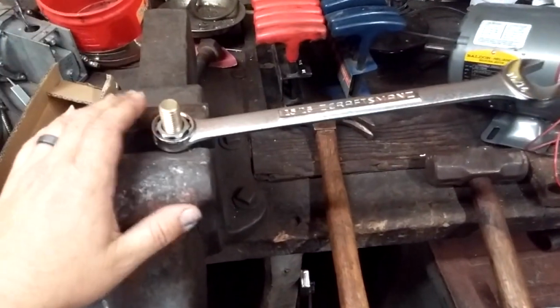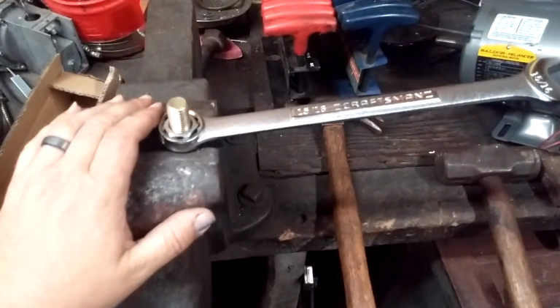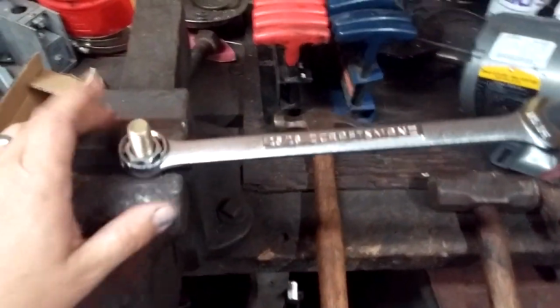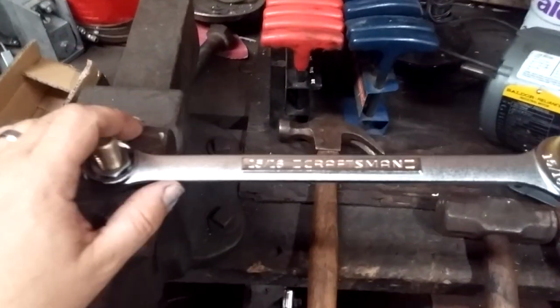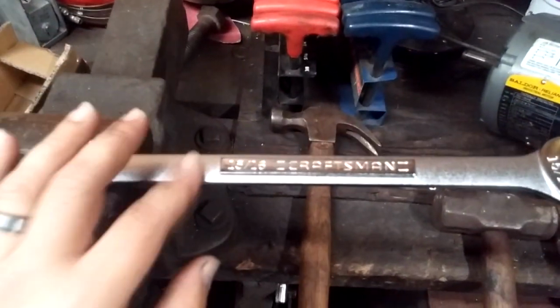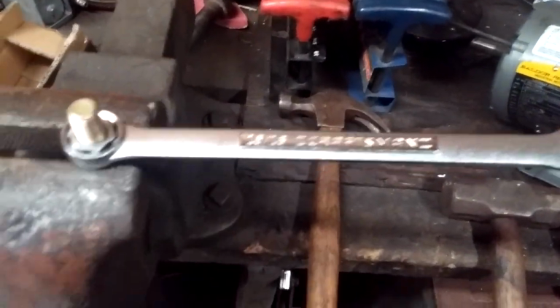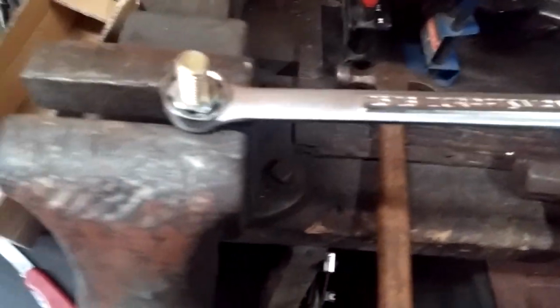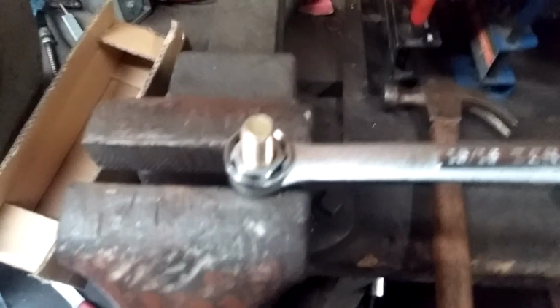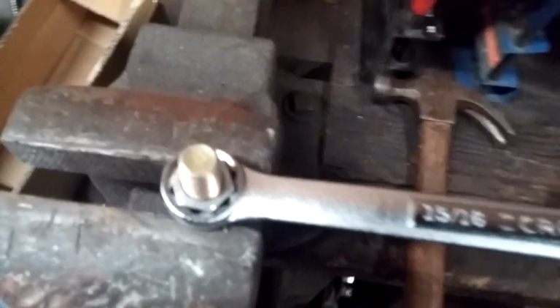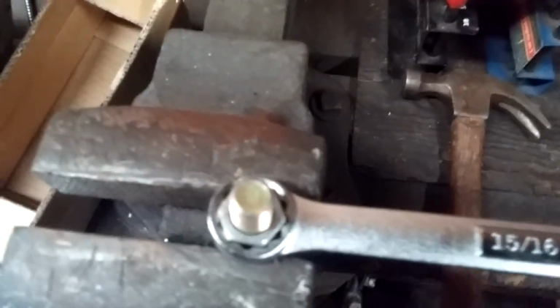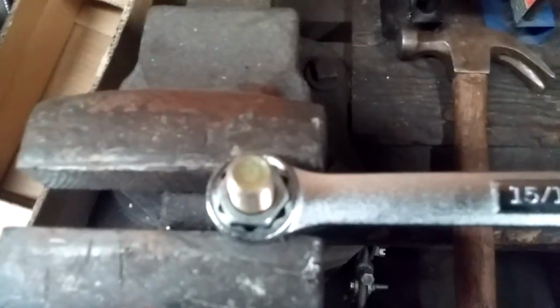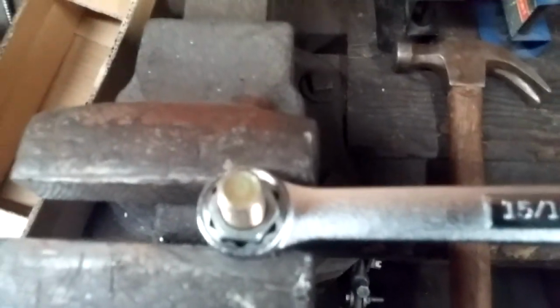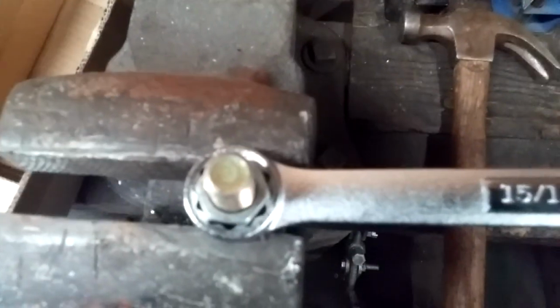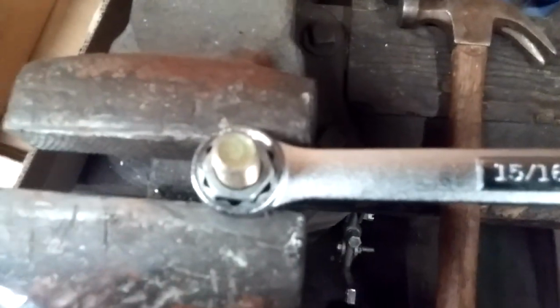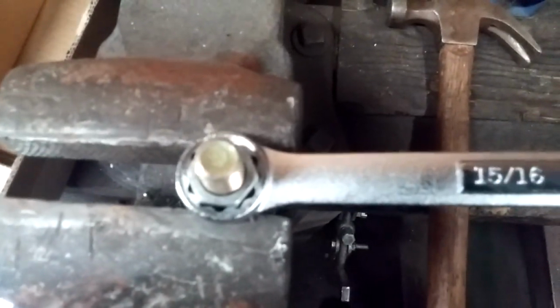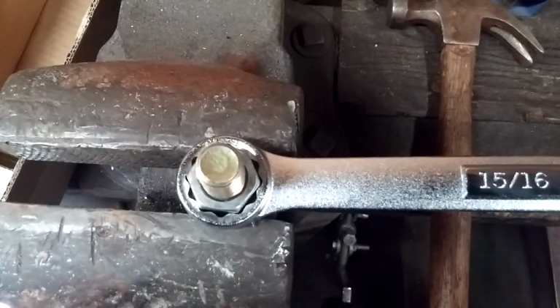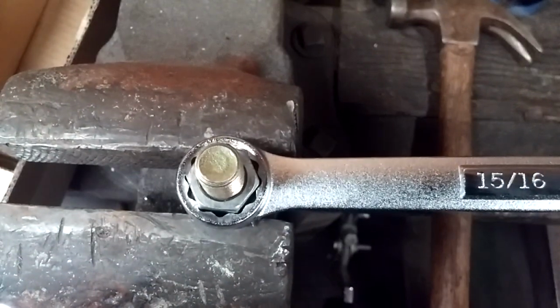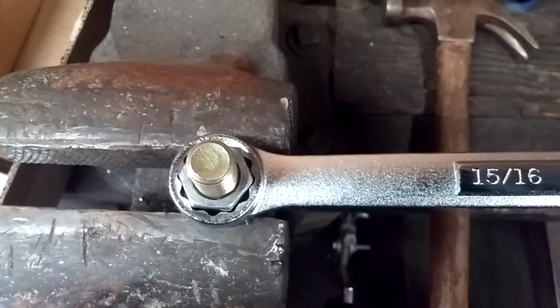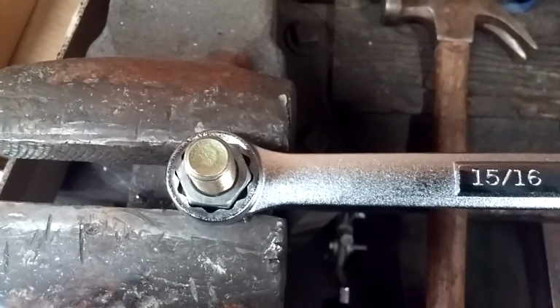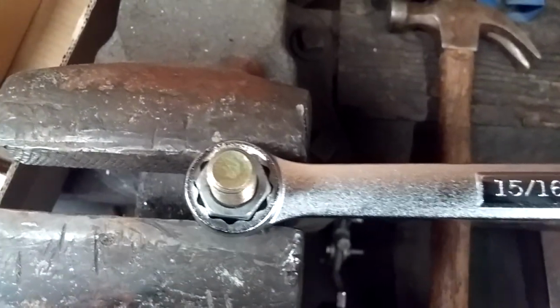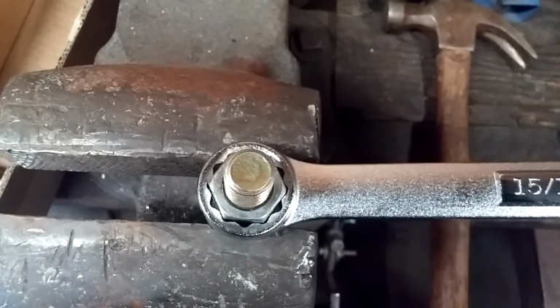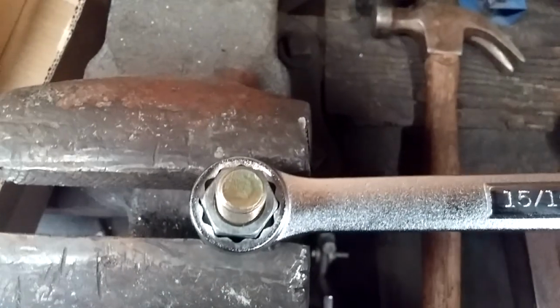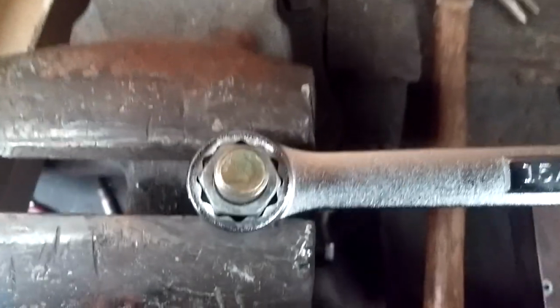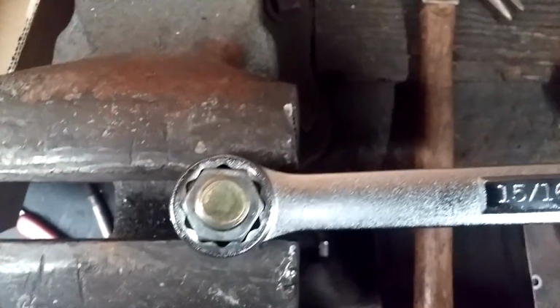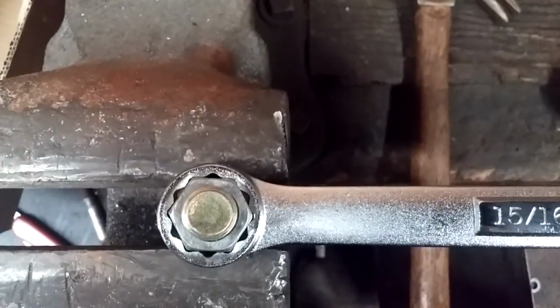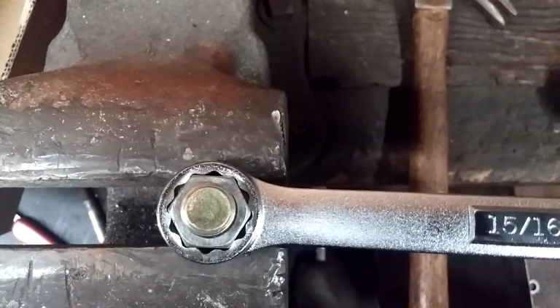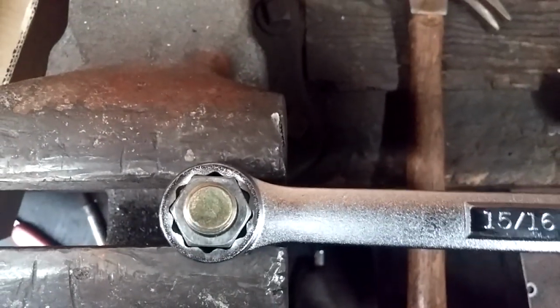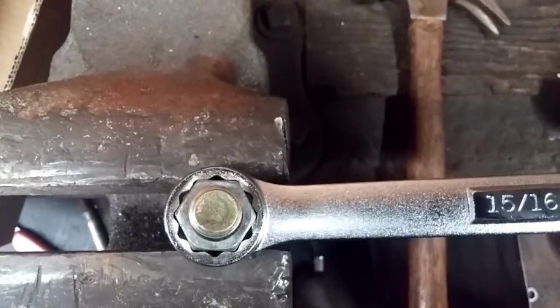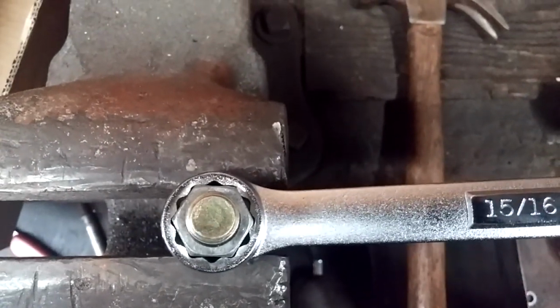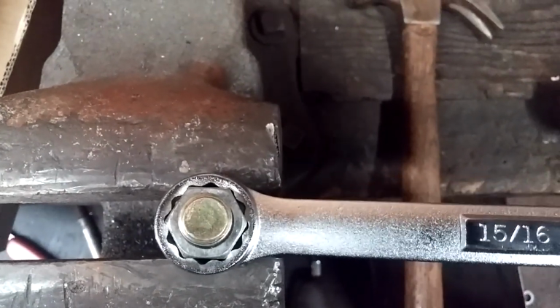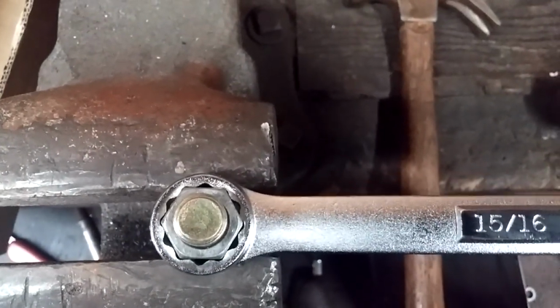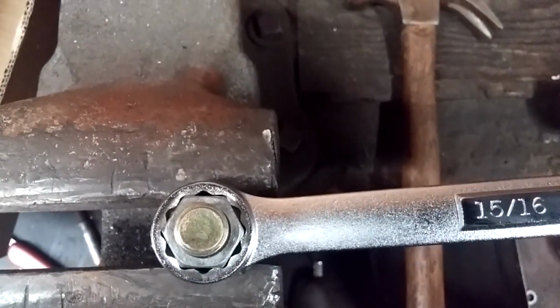Let's test one out. I've got a 15/16 fastener and bolt in my old-school vise here. Looking at the boxed end - you can see it is a nice fit, just as well as any other wrench.